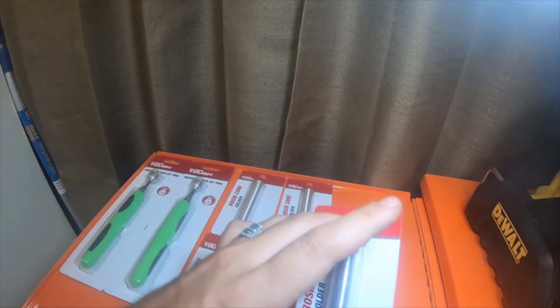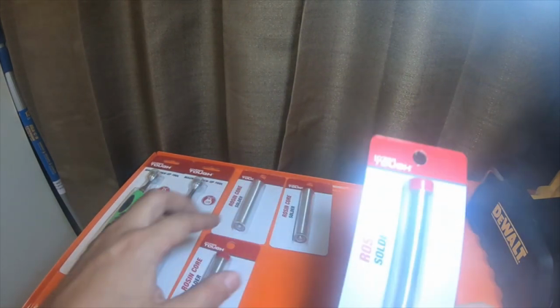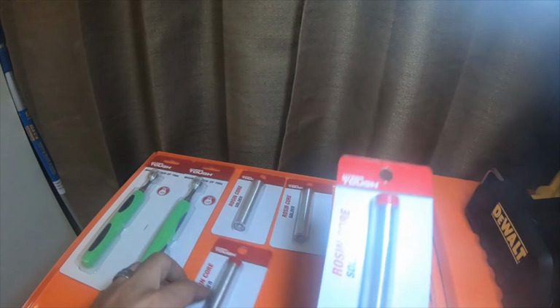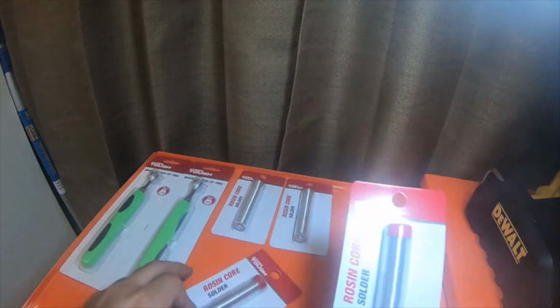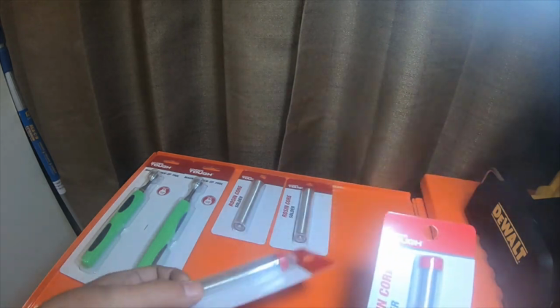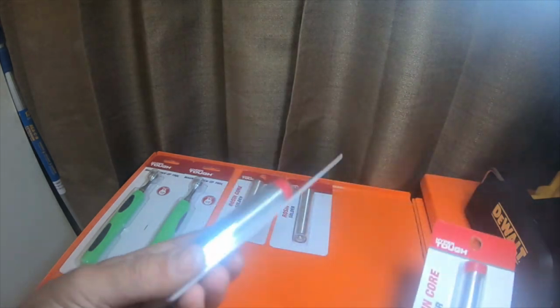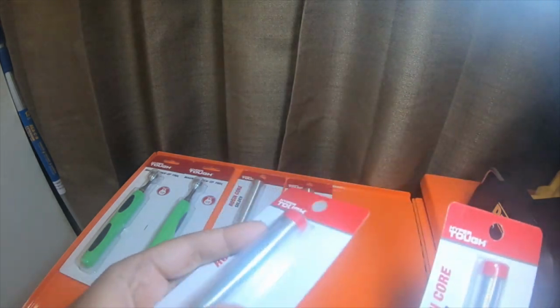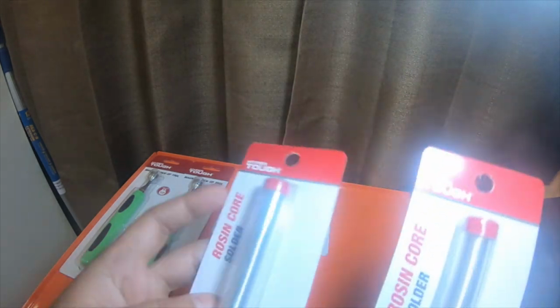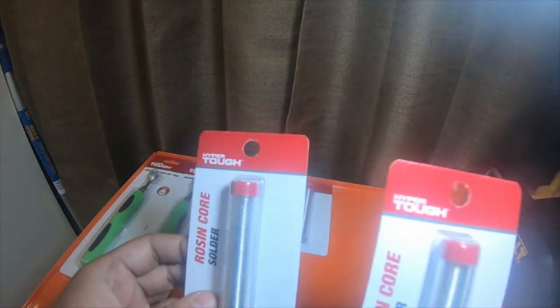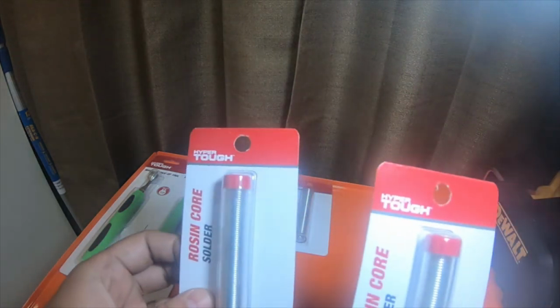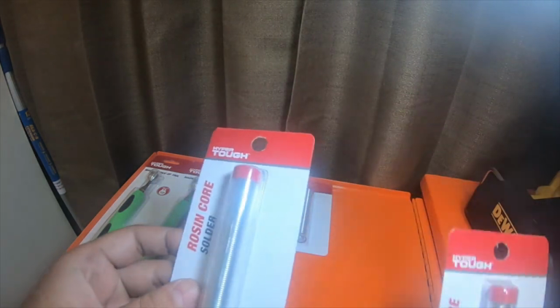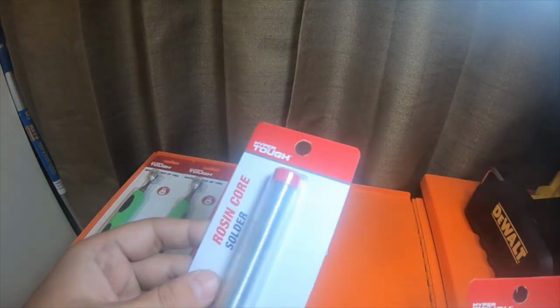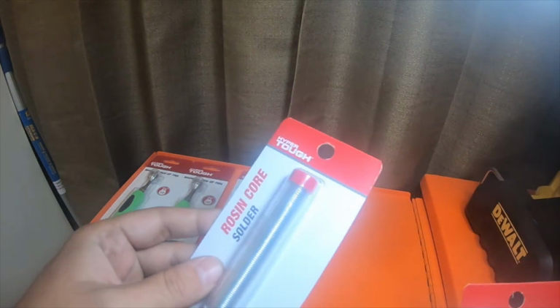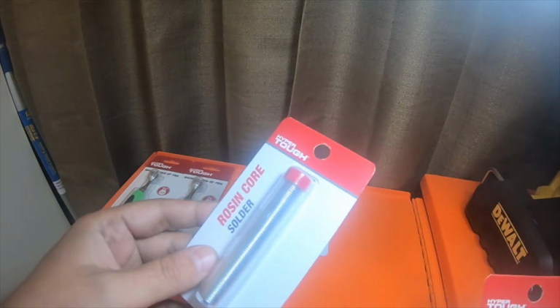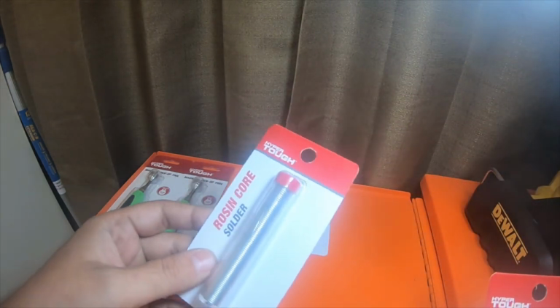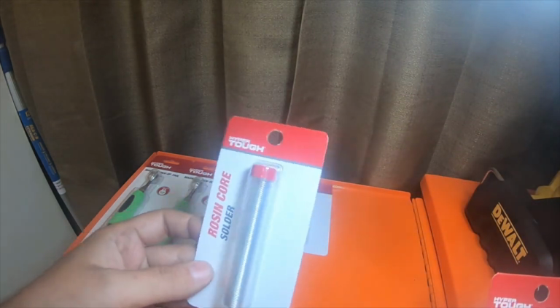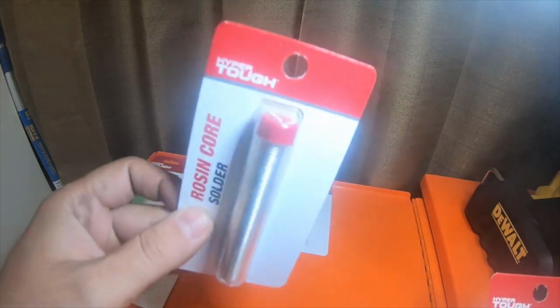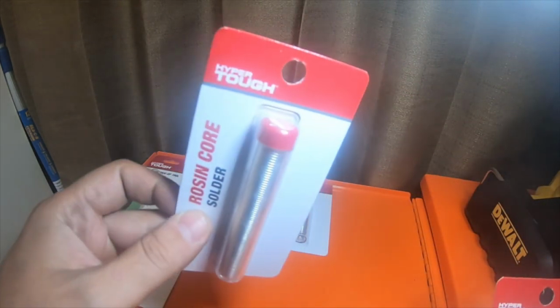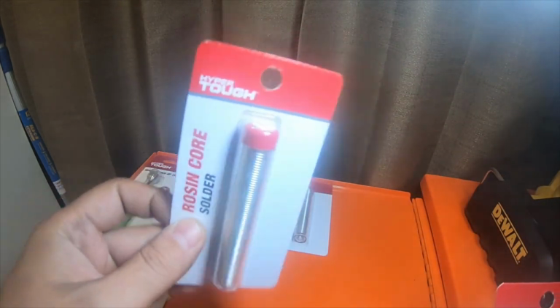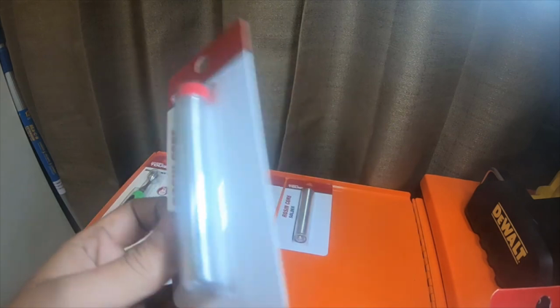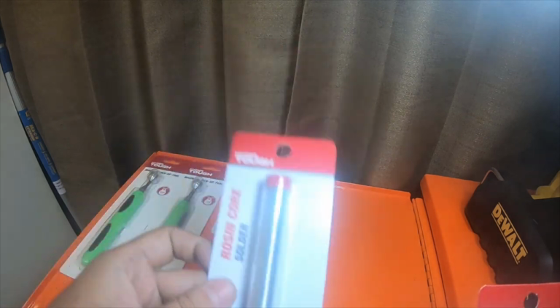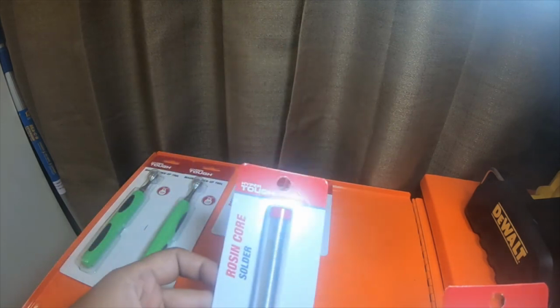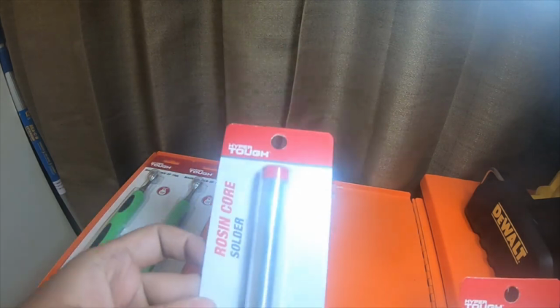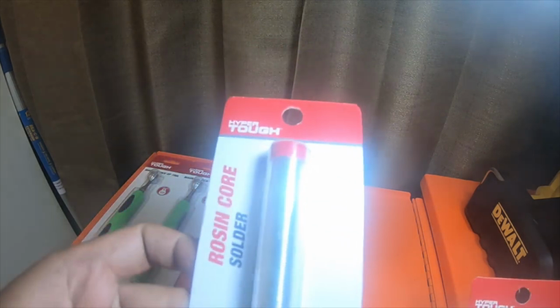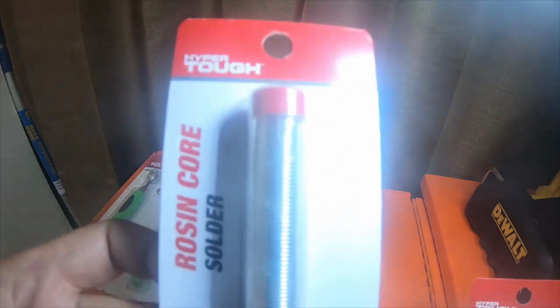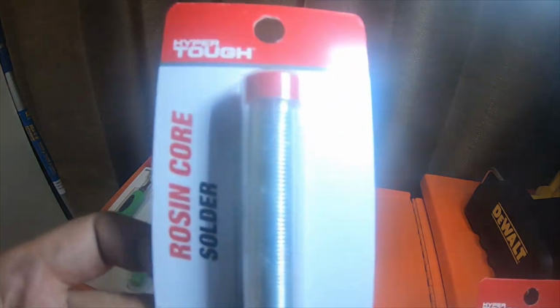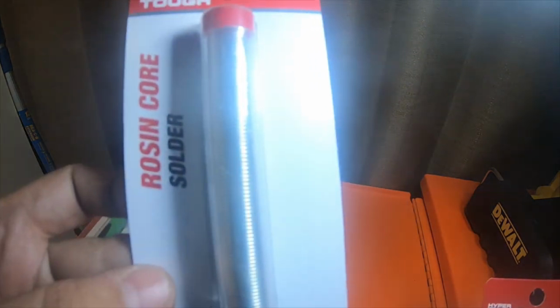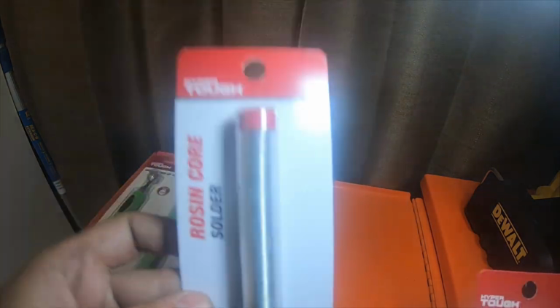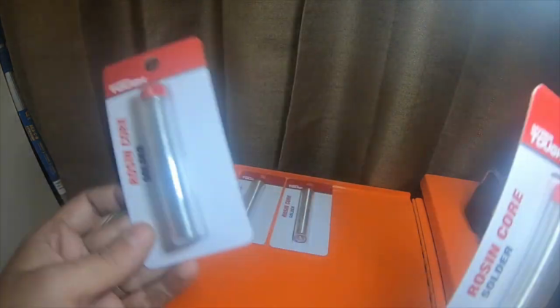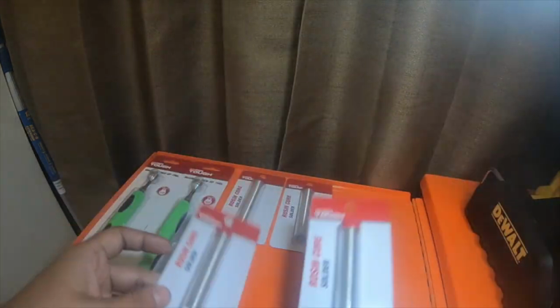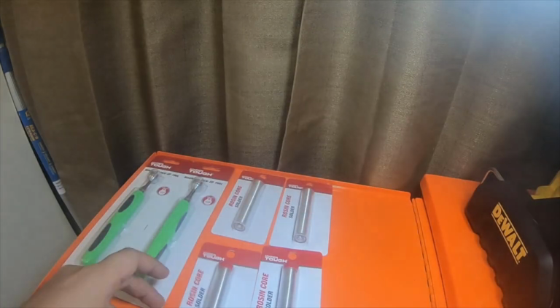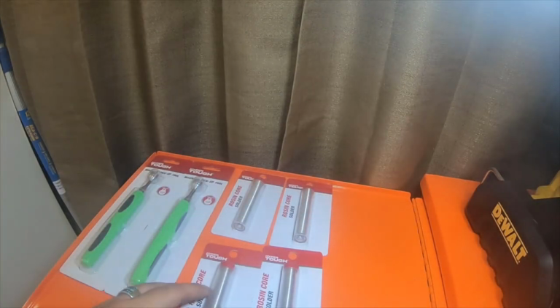I picked up these — they were $1.97 a piece. They're rosin core solders made by Hyper Tough, coiled in a little tube. I picked up four of them.